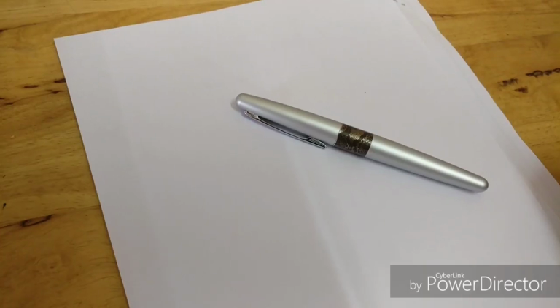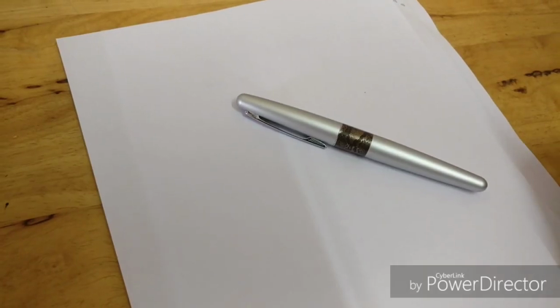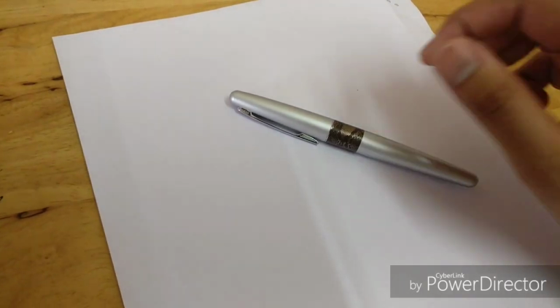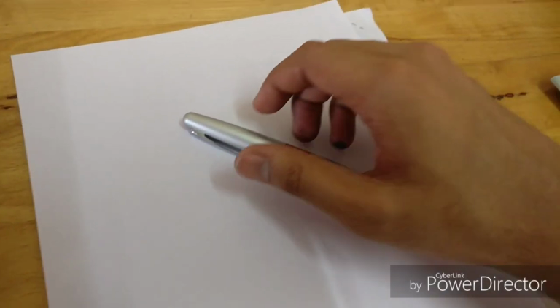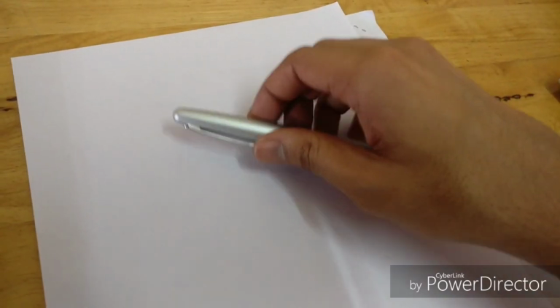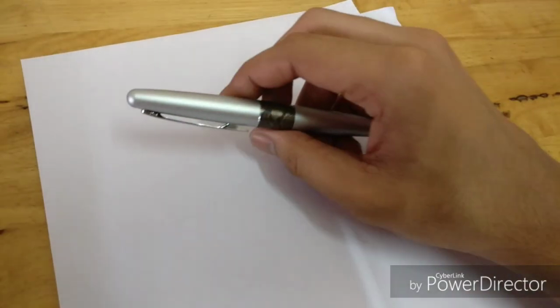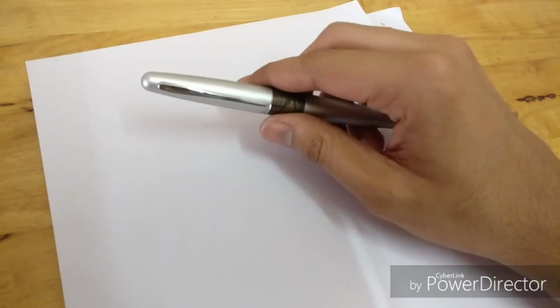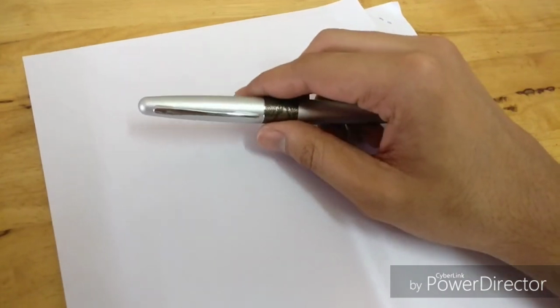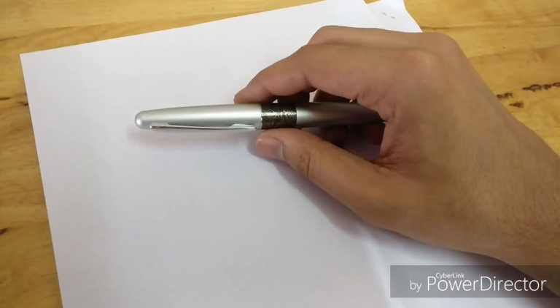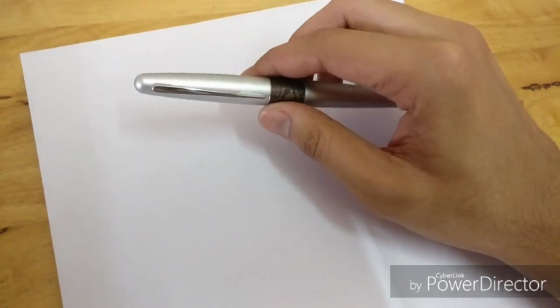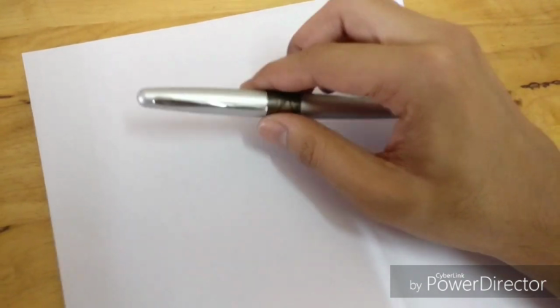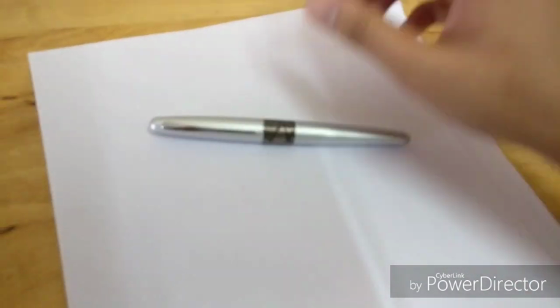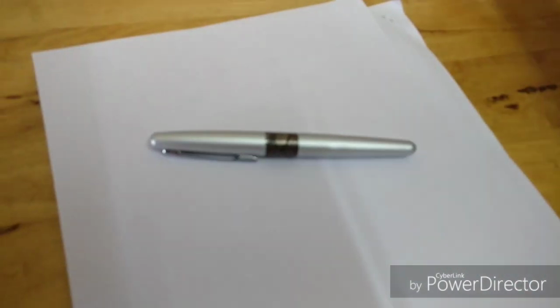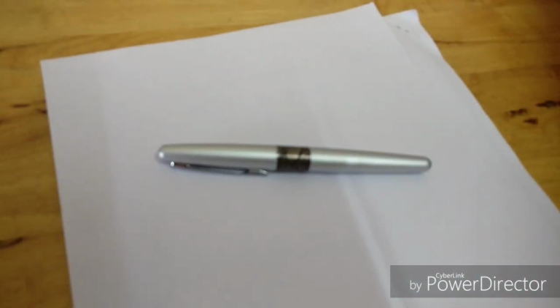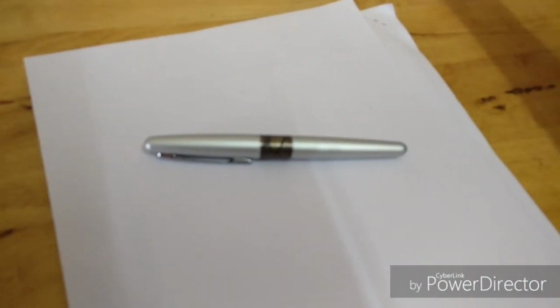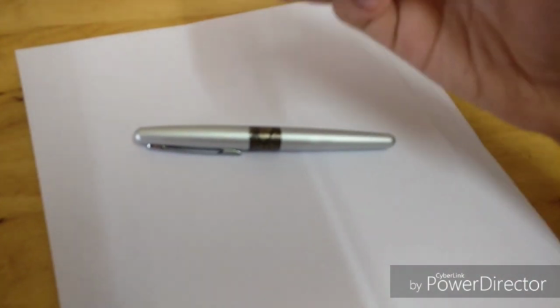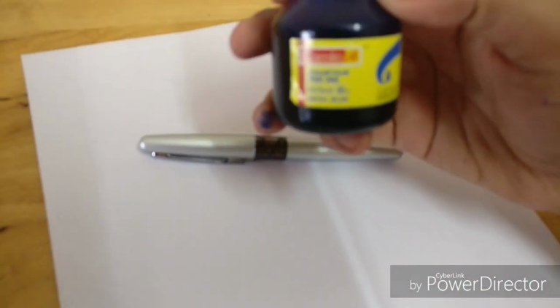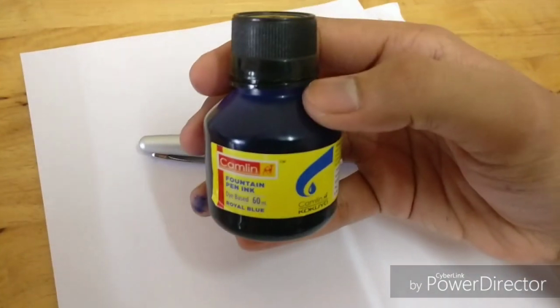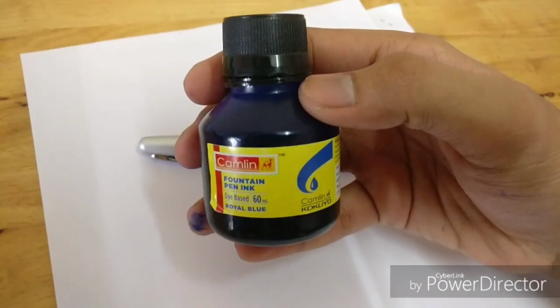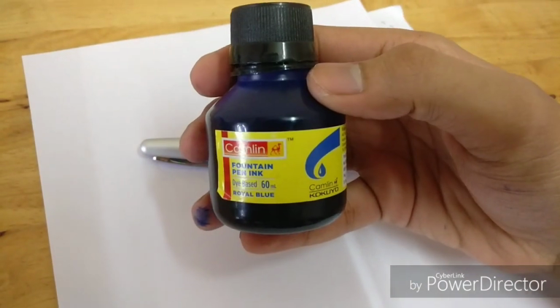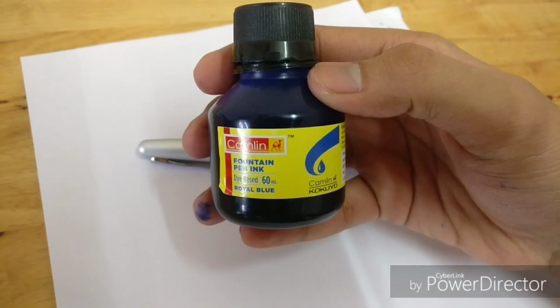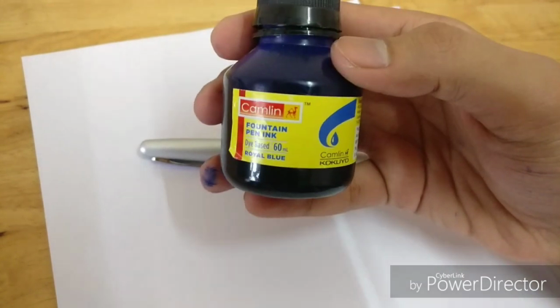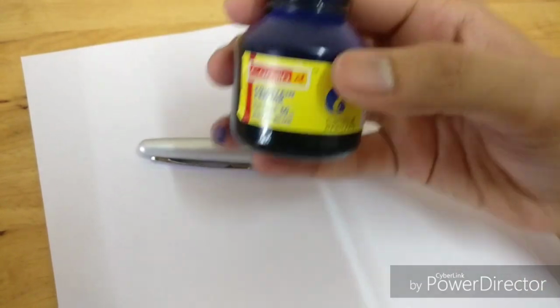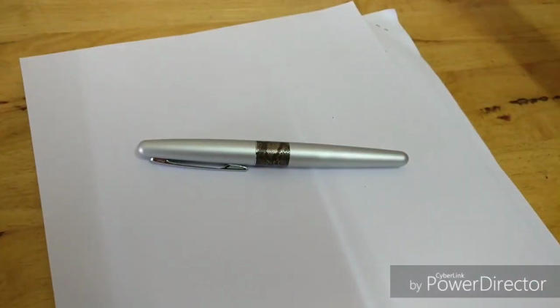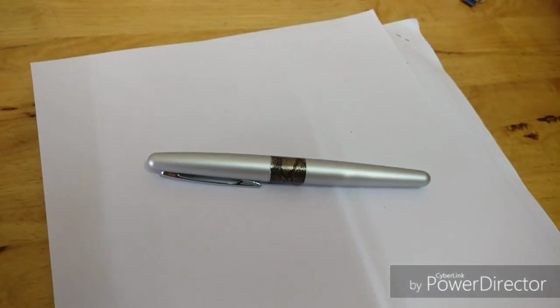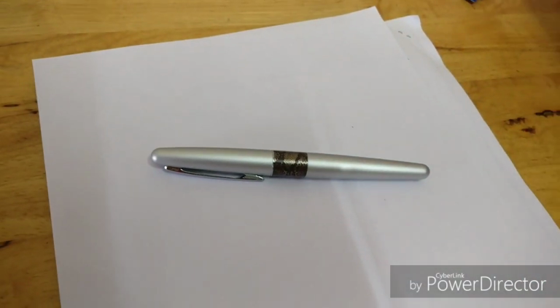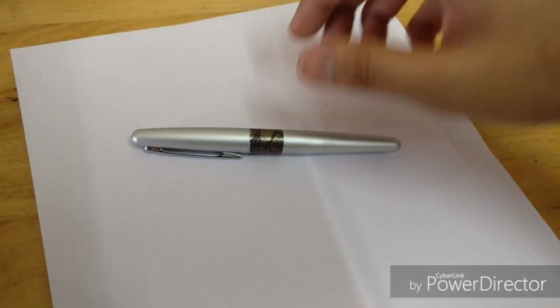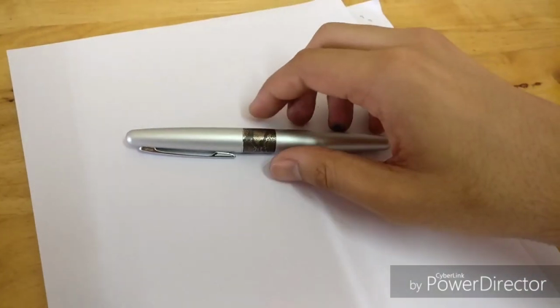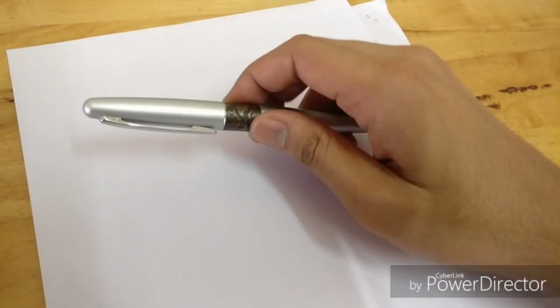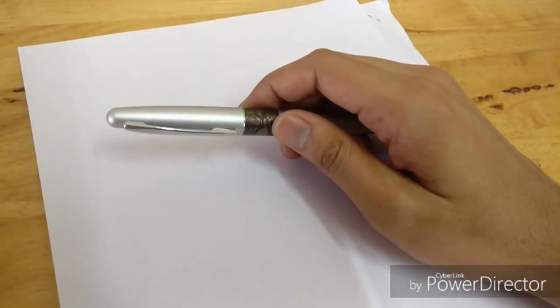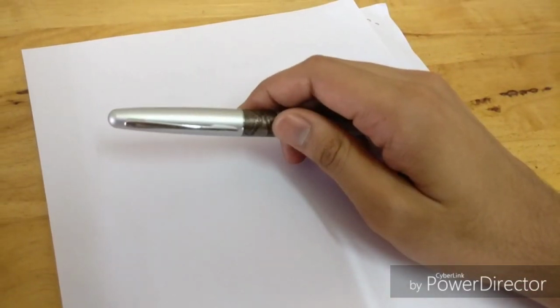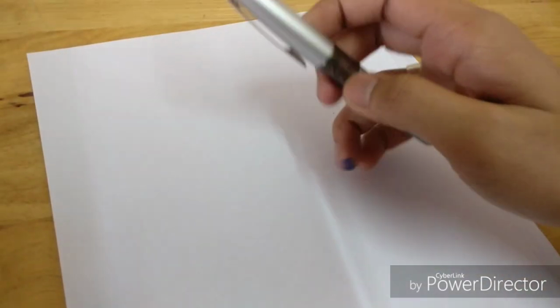I just filled my Pilot Metropolitan with Camlin blue ink — pretty cheap at about 20 rupees — and let's see how it writes.